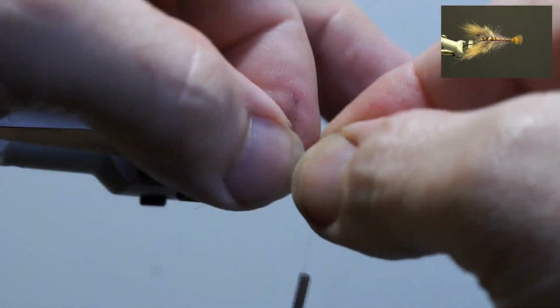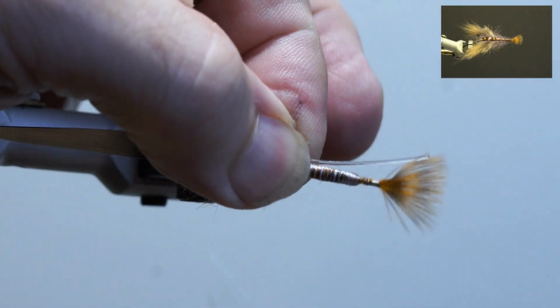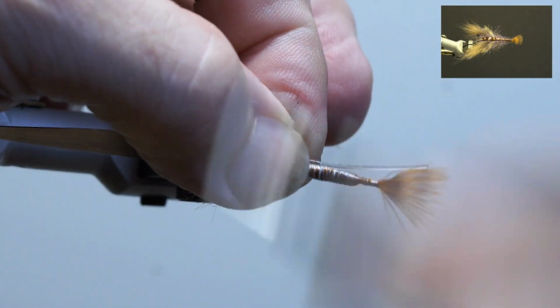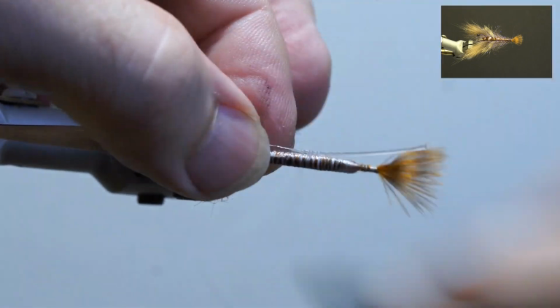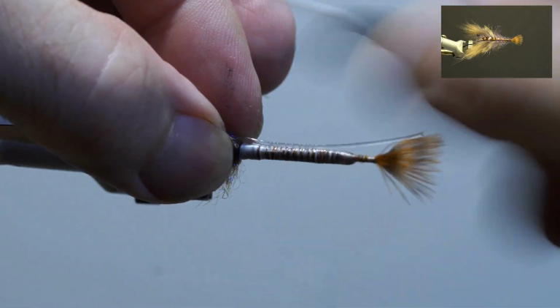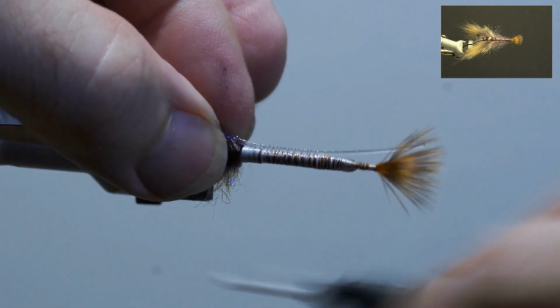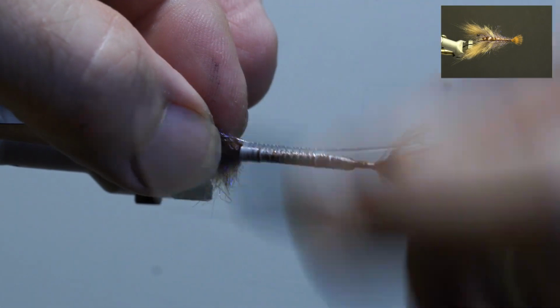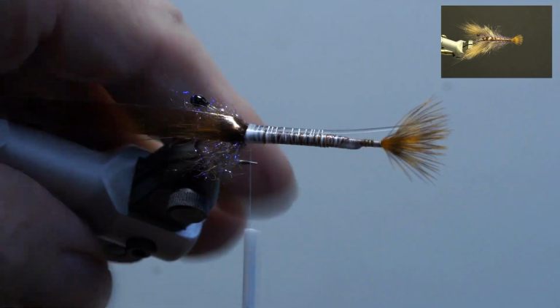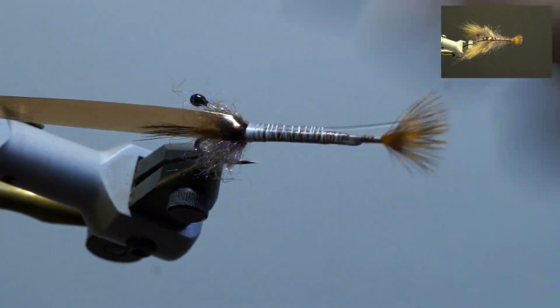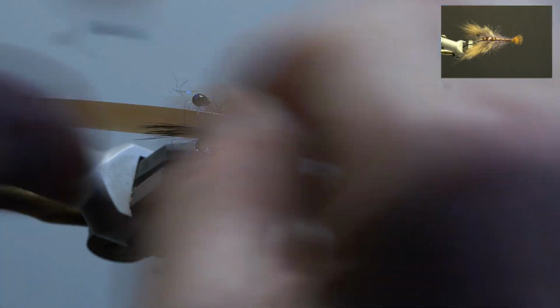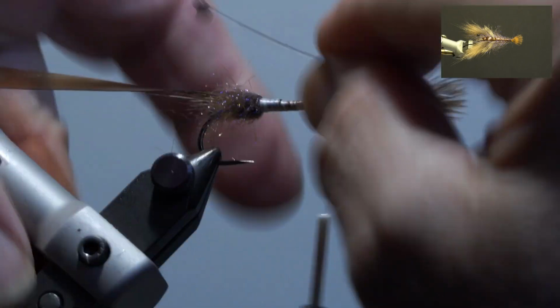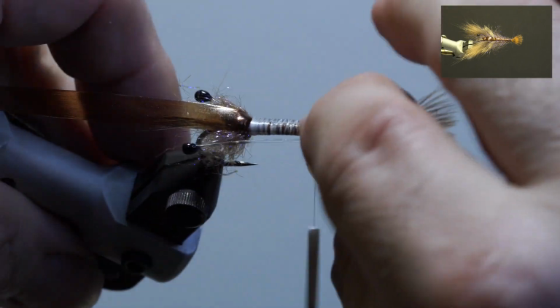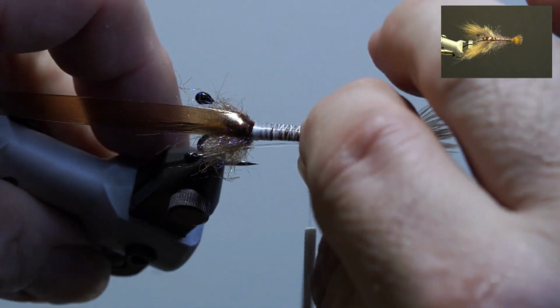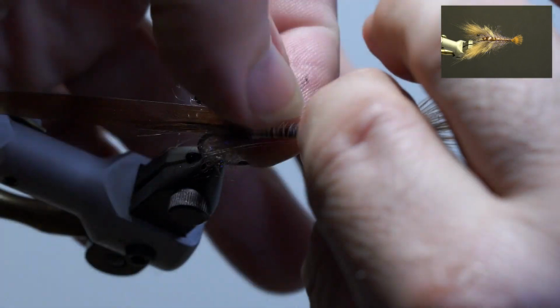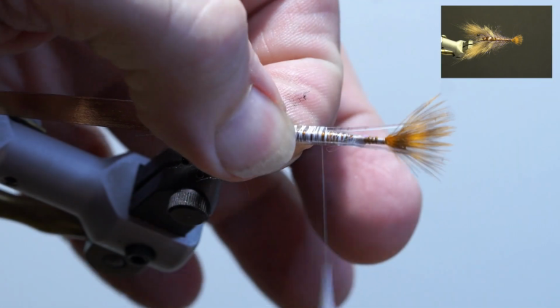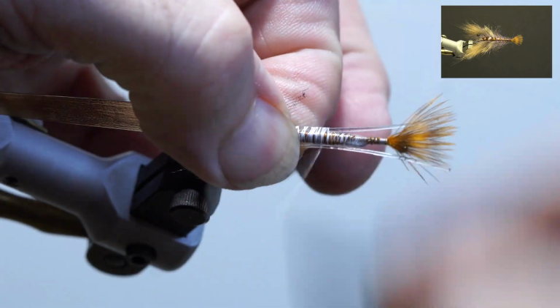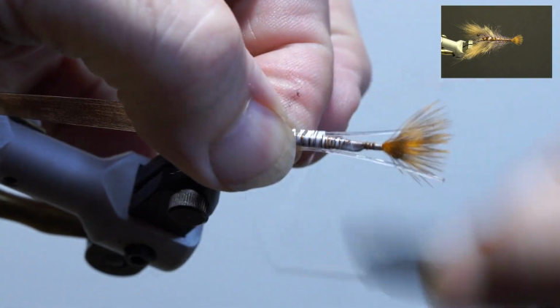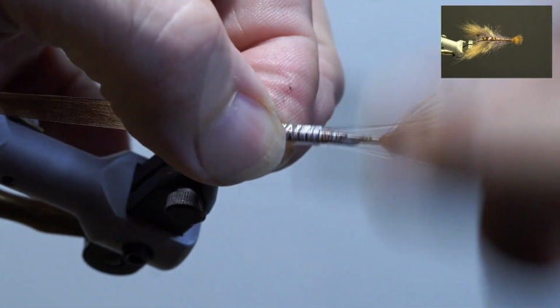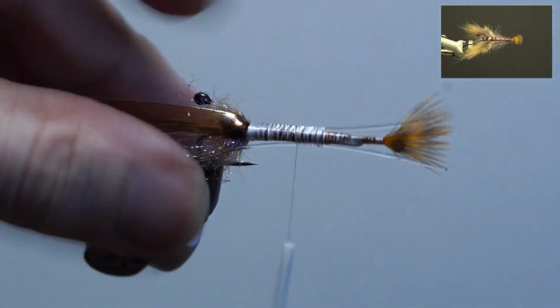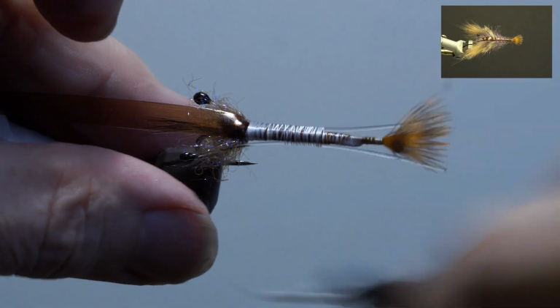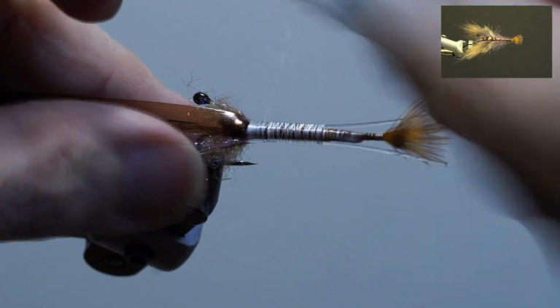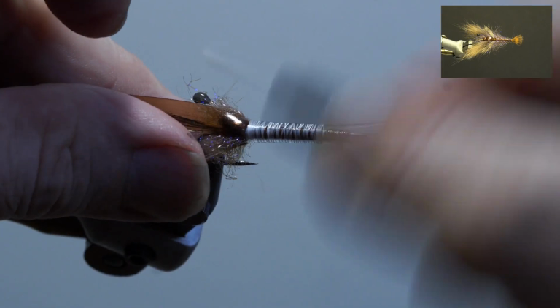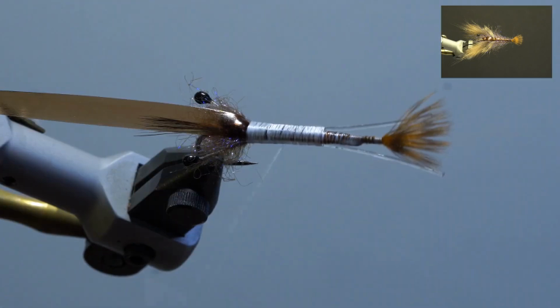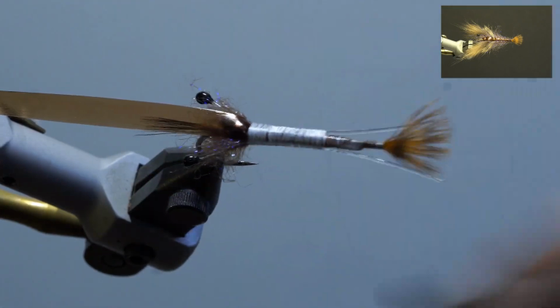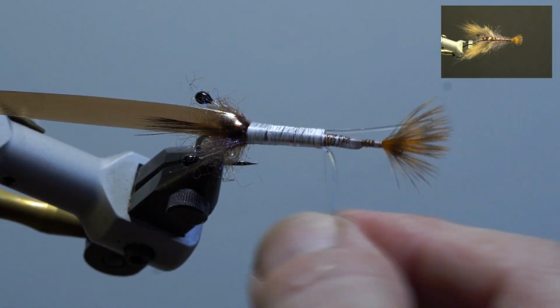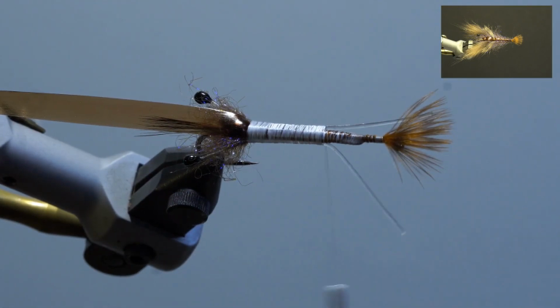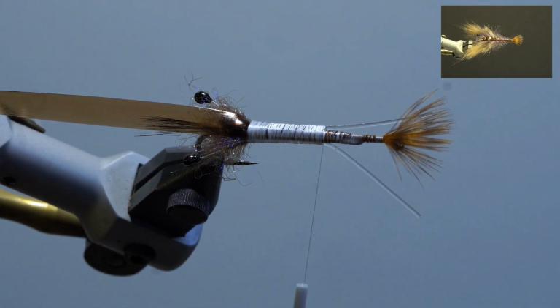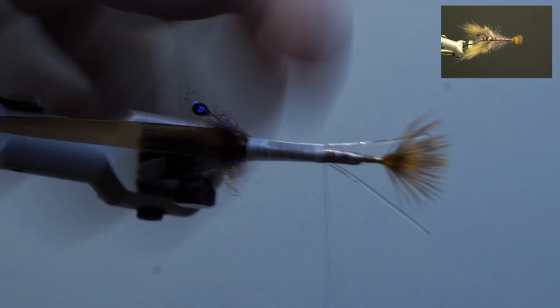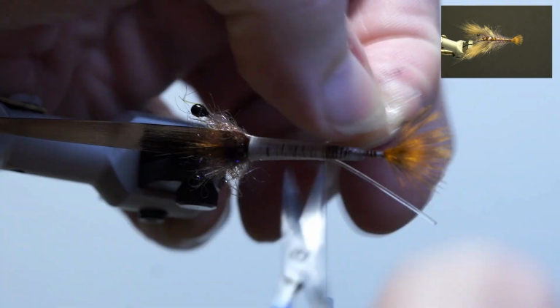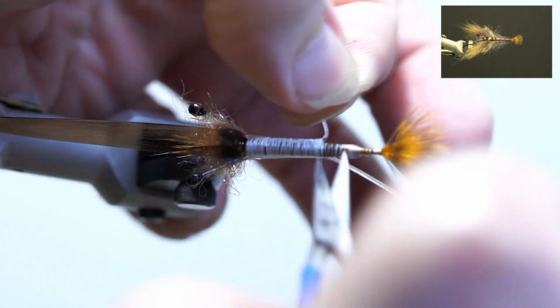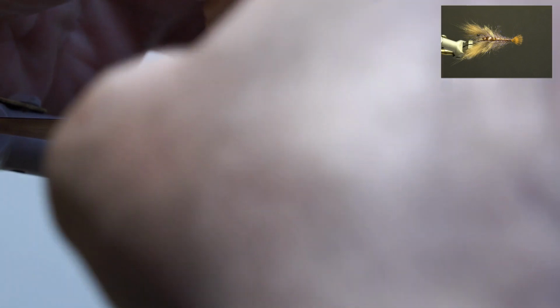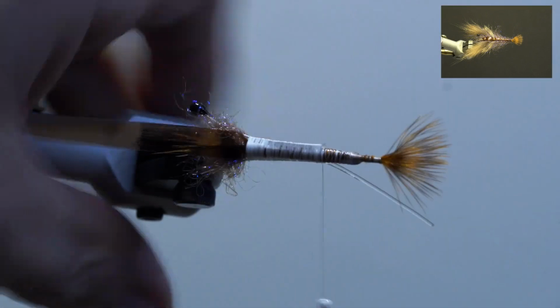Next, take the pre-made mono eyes. Measure and secure one on each side, left and right, along the edge of the lead wire. Have the eyes slightly past the dubbing and trim the butts into a taper. Build up the thread and add head cement.